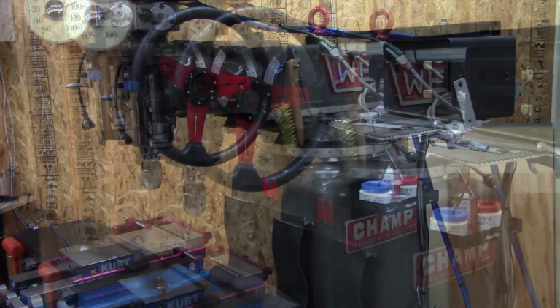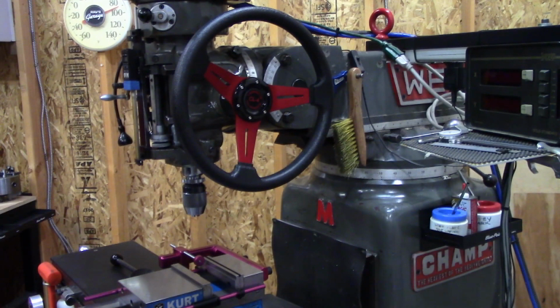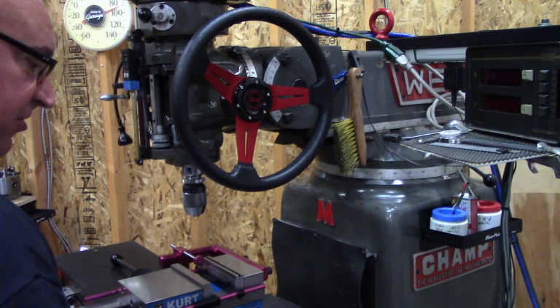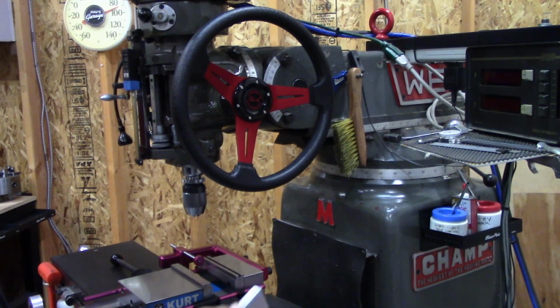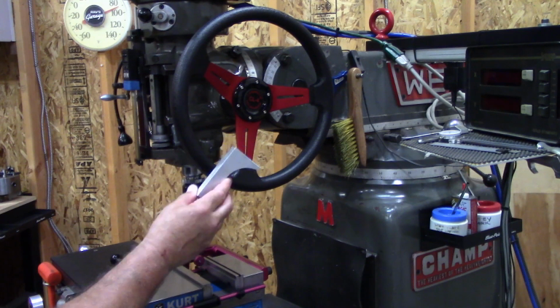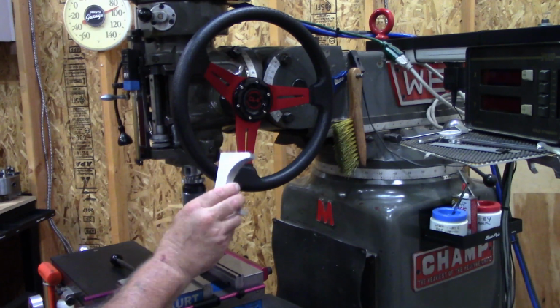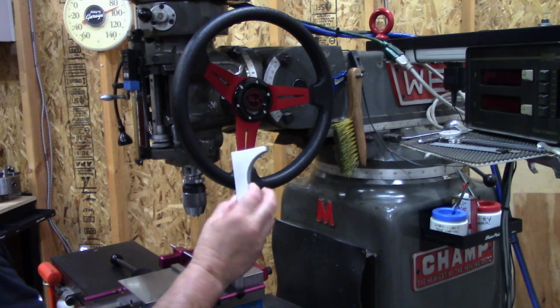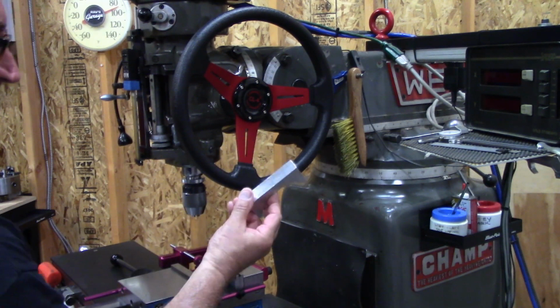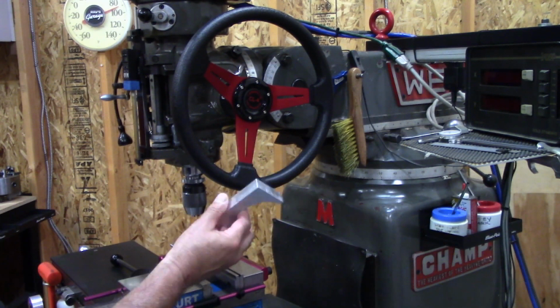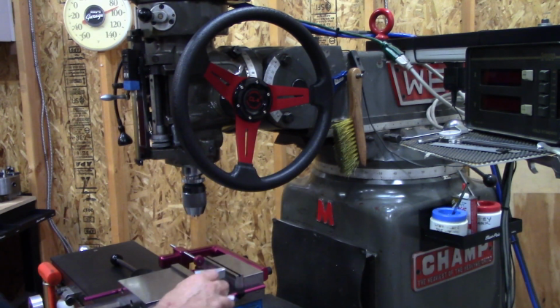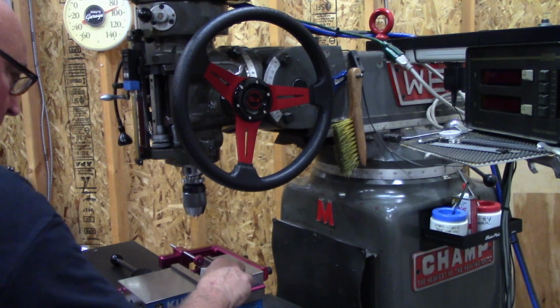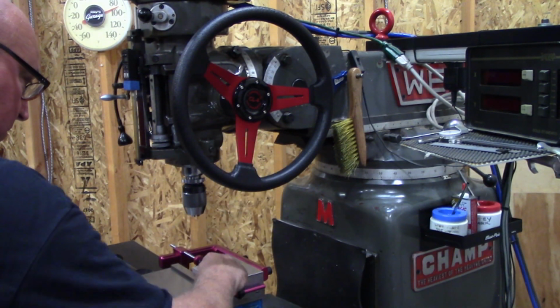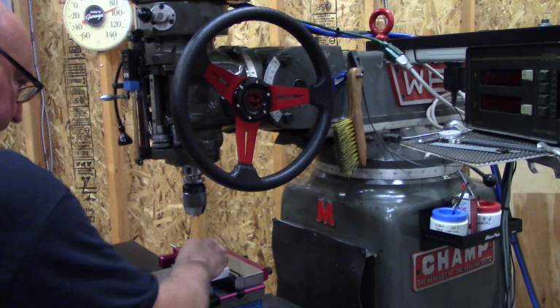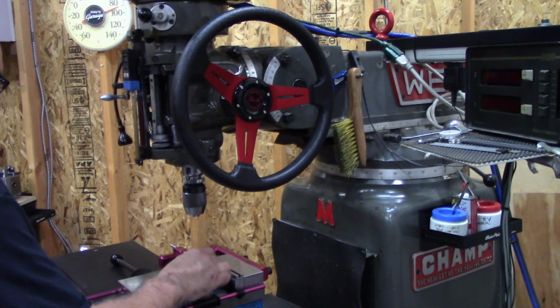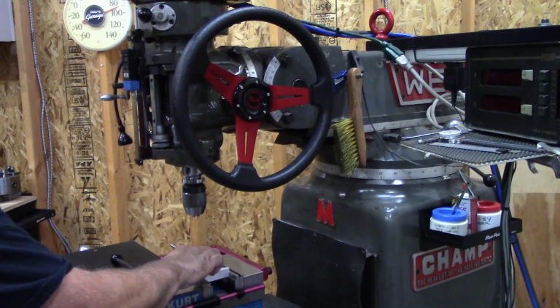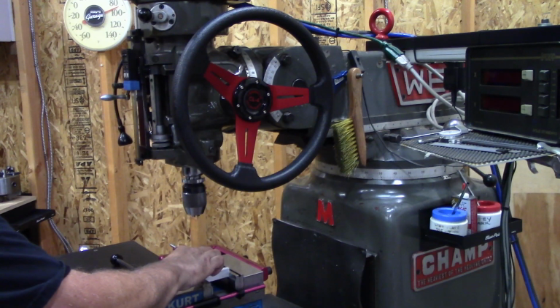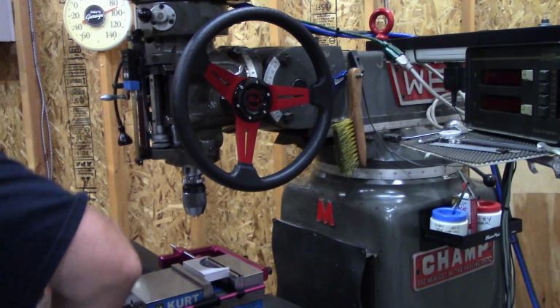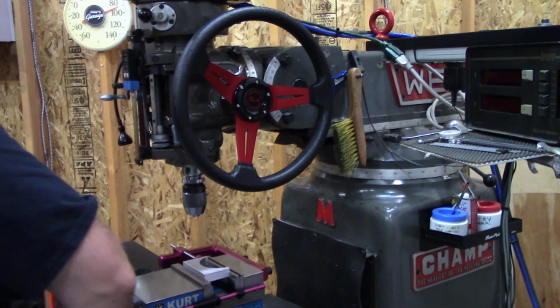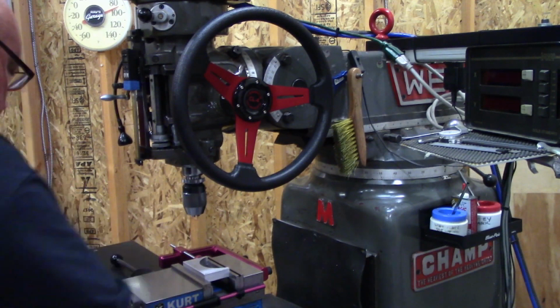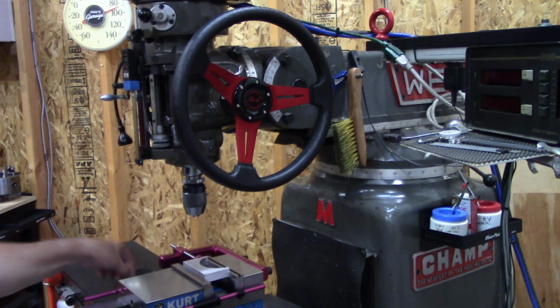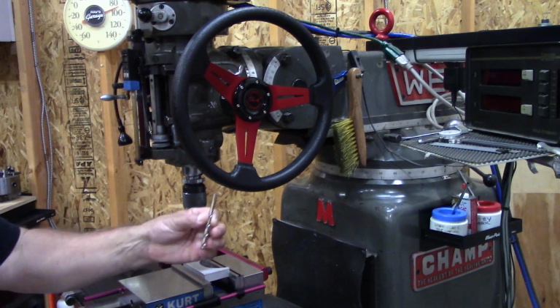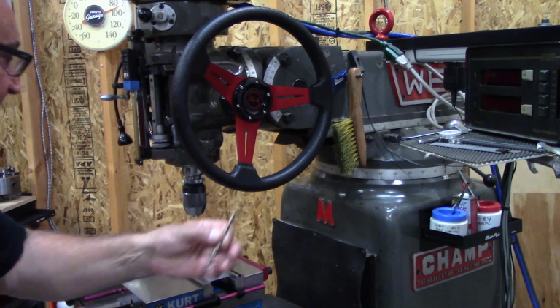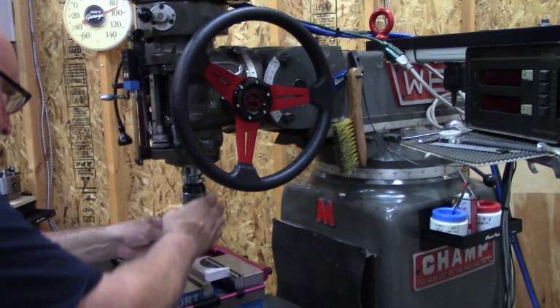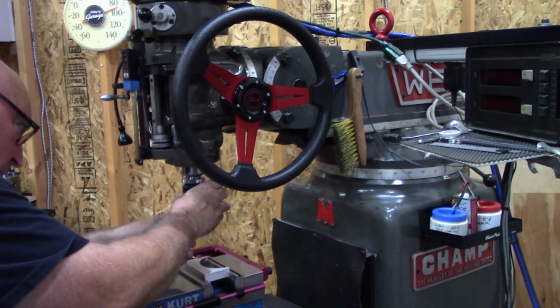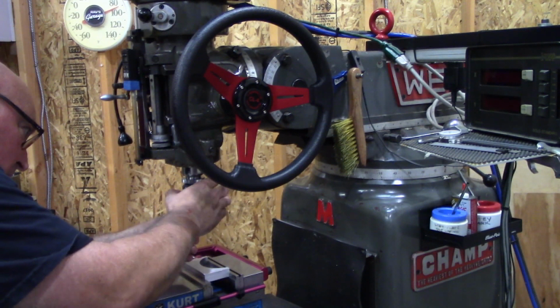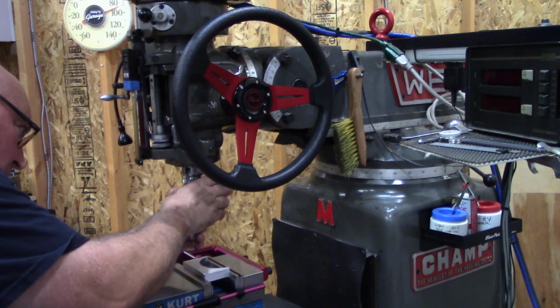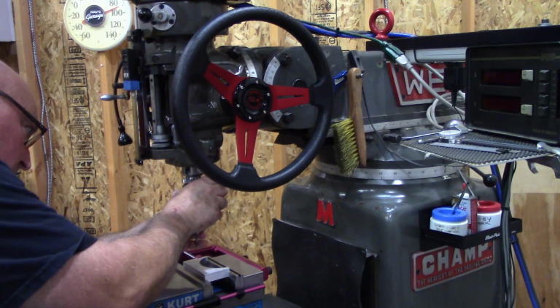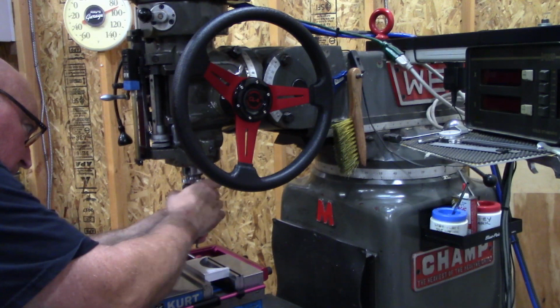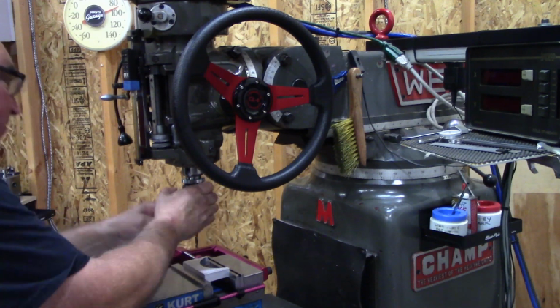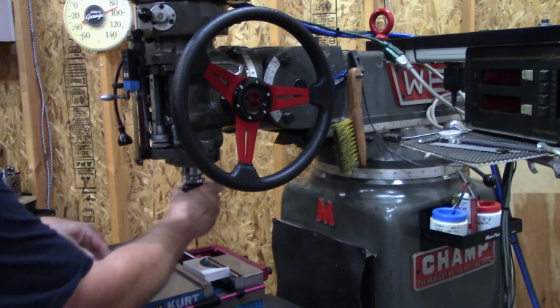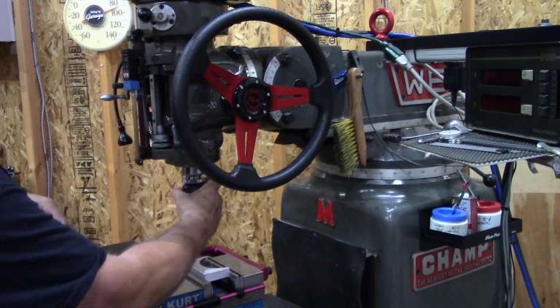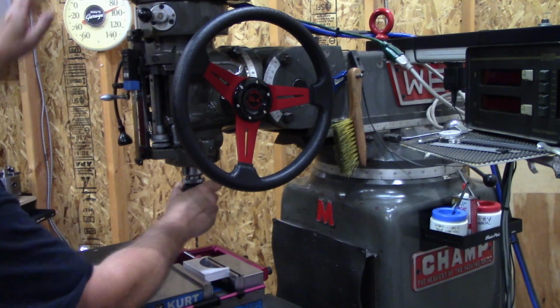Let's give this thing a test drive. I've got a piece of scrap aluminum here and a 1 and a quarter inch drill bit.